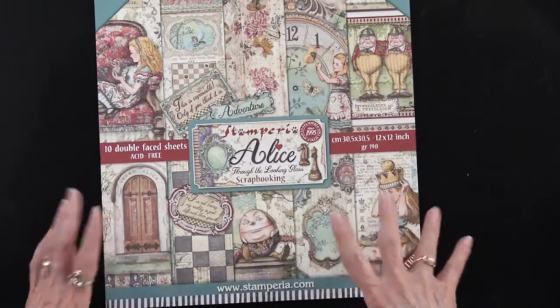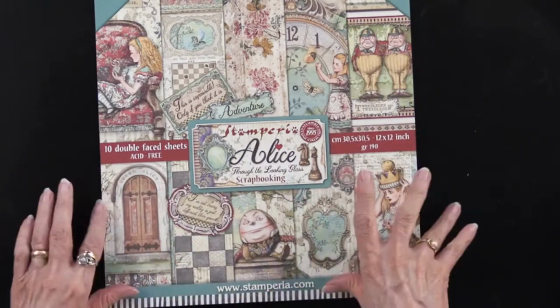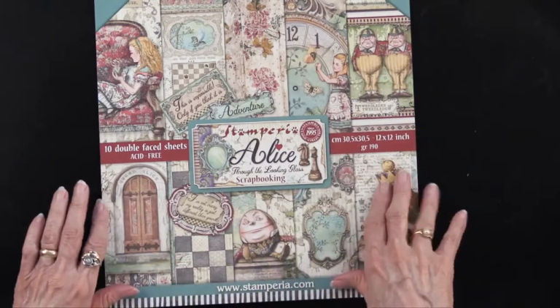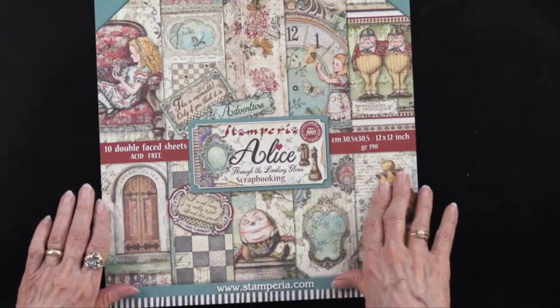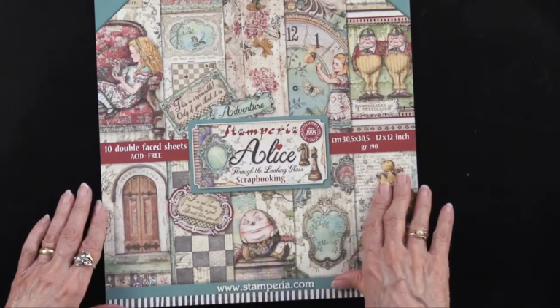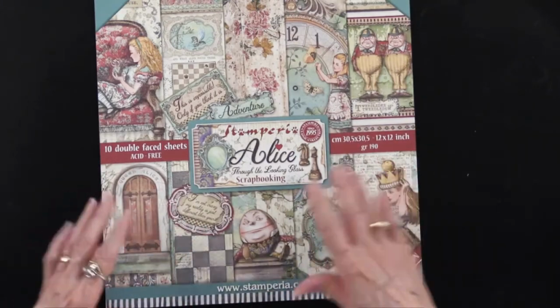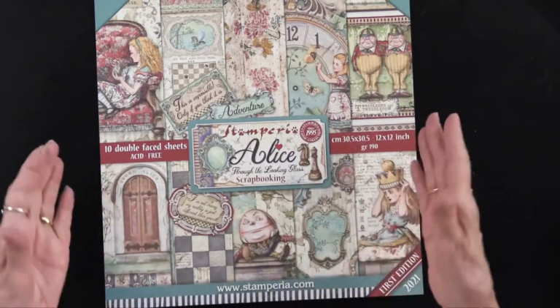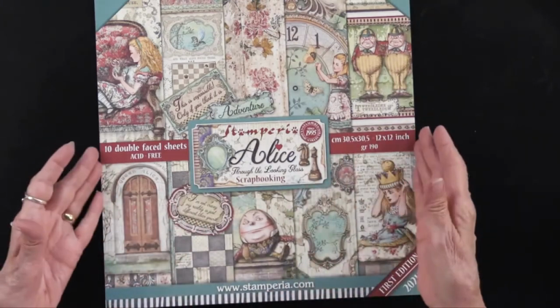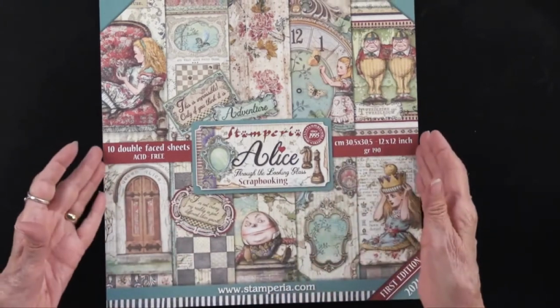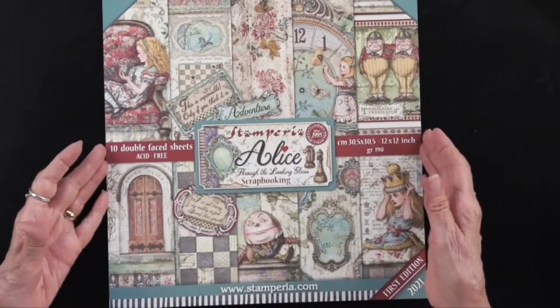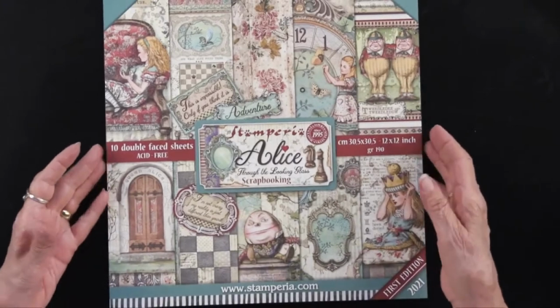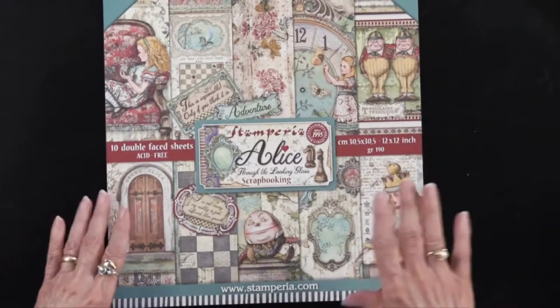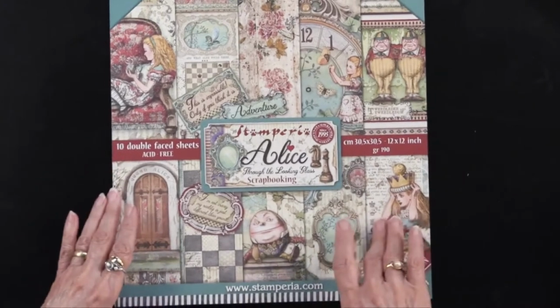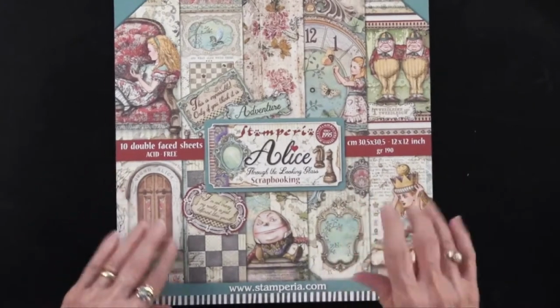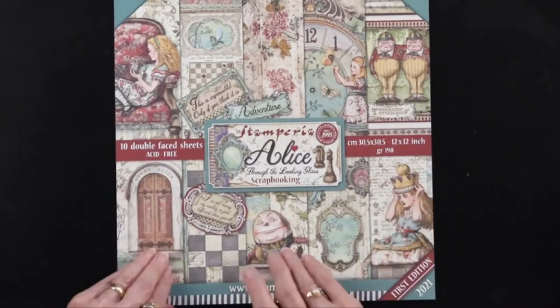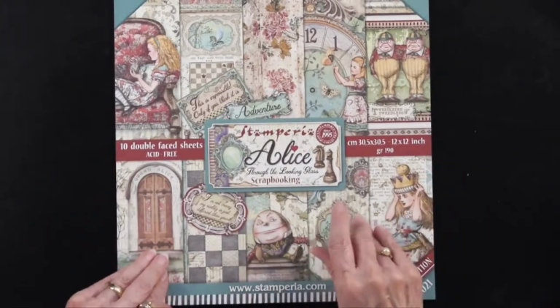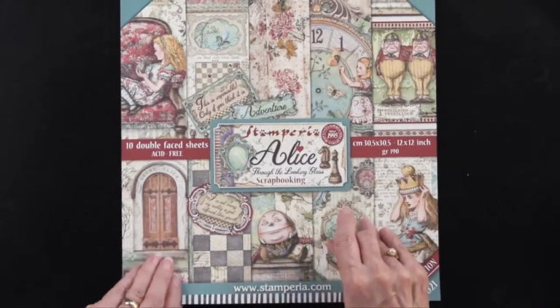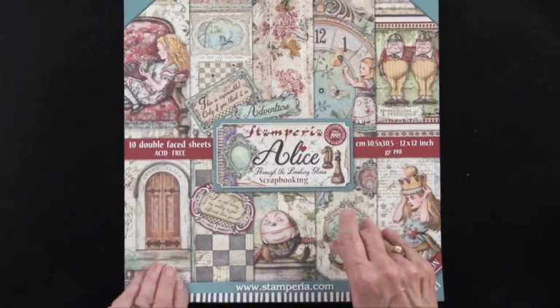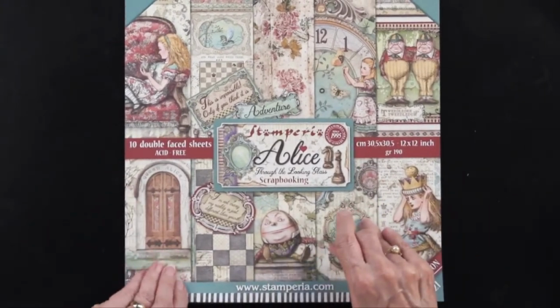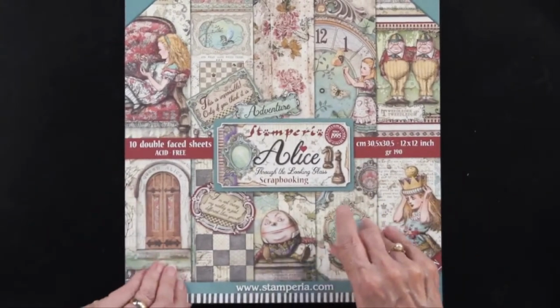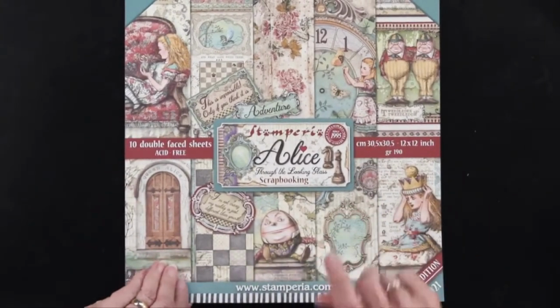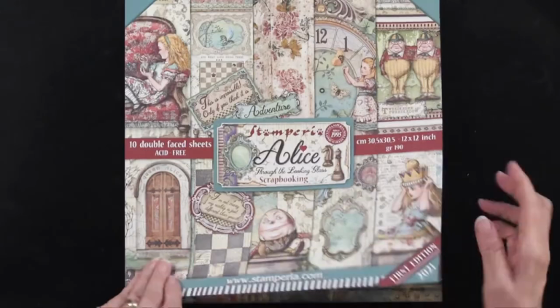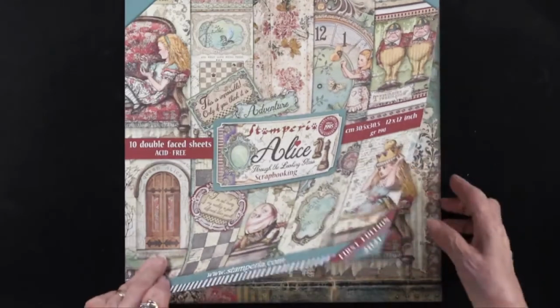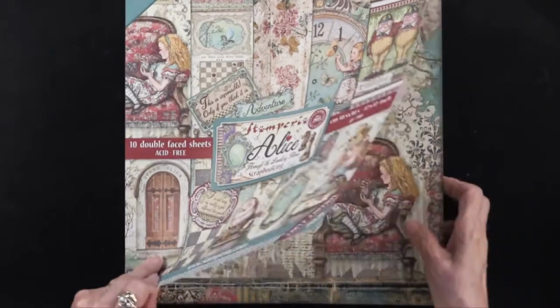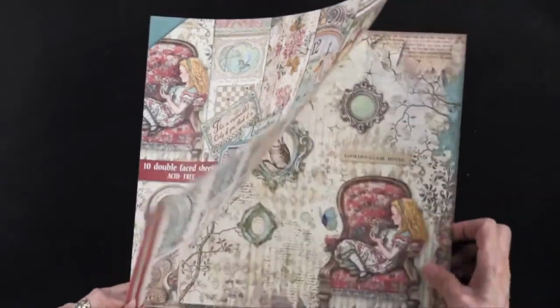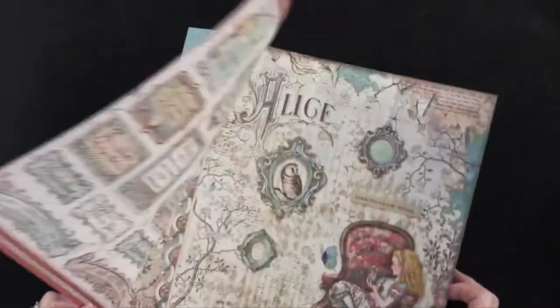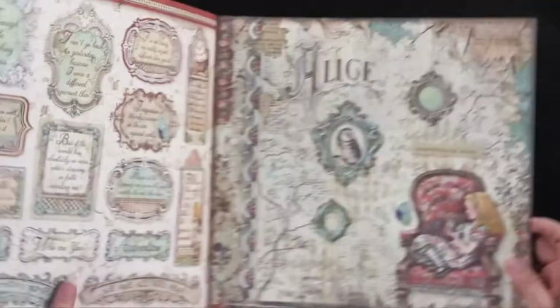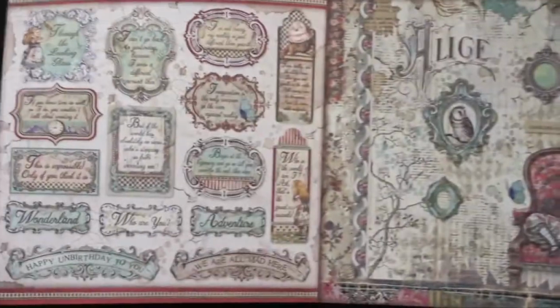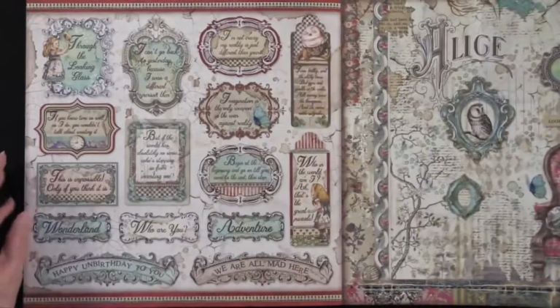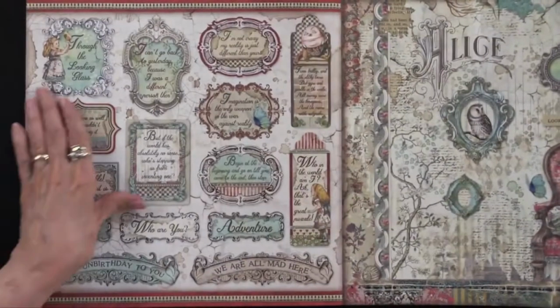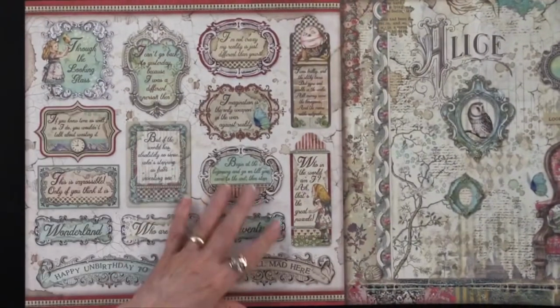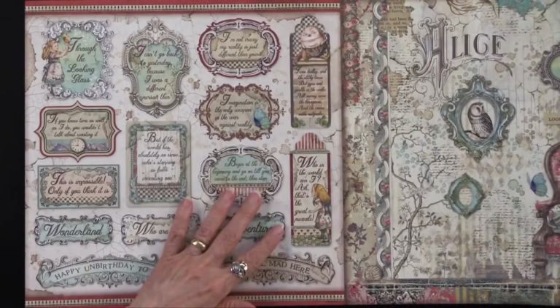We have several pieces in this collection. I'll start with the 12 by 12. This has 10 double-sided papers and 25 cutouts. We're going to start with the cutouts right here on the back cover.